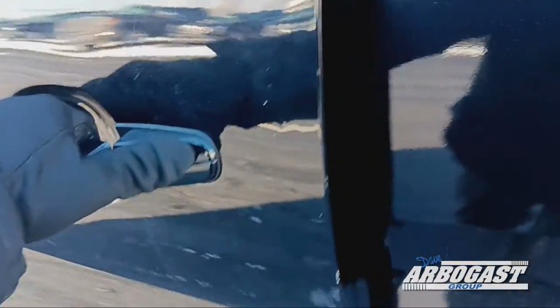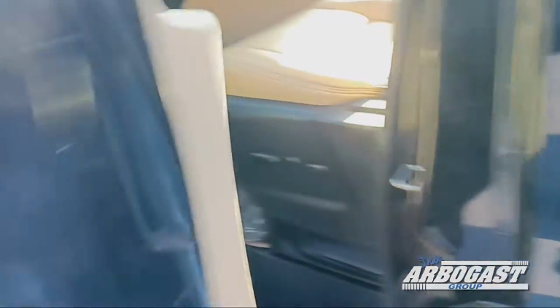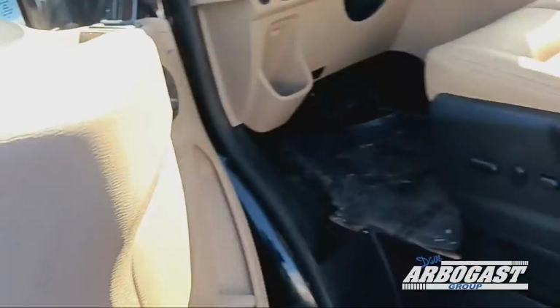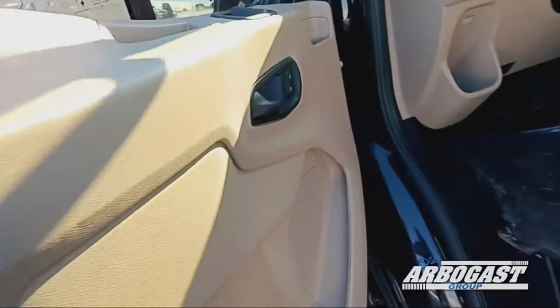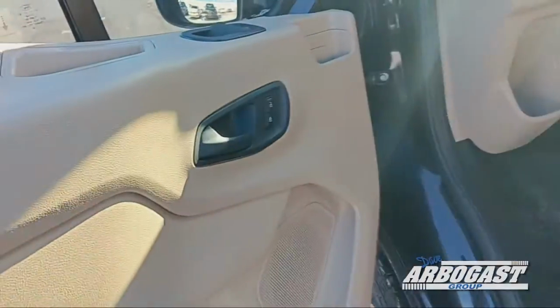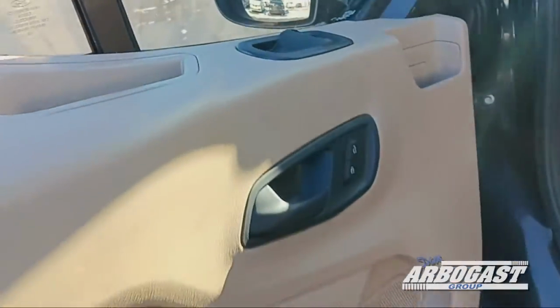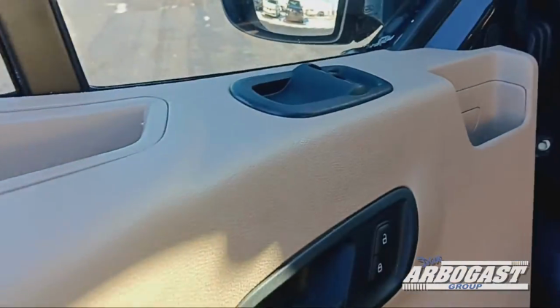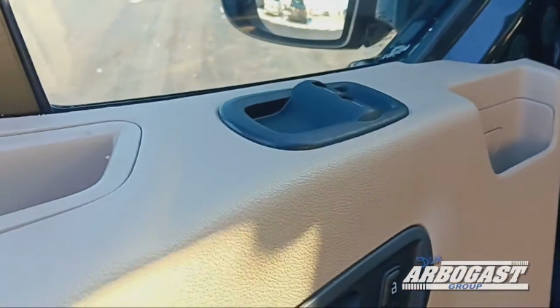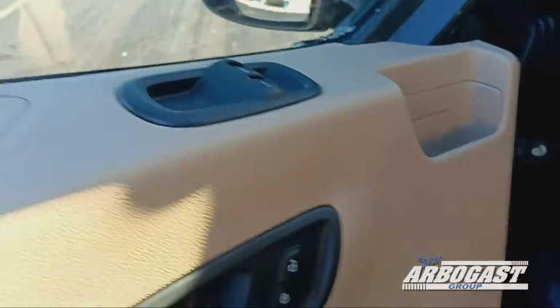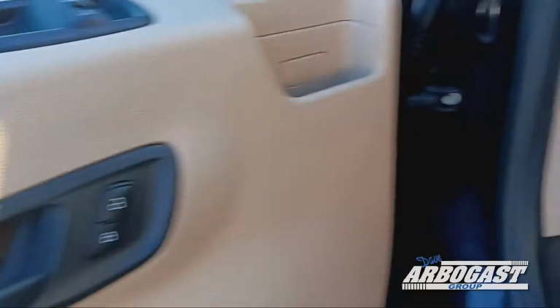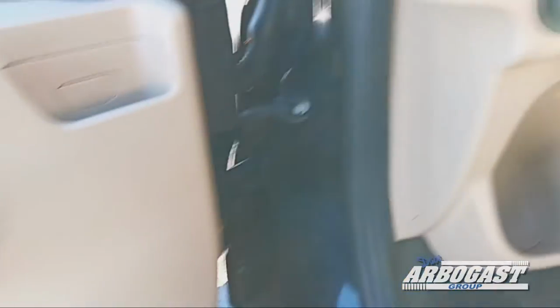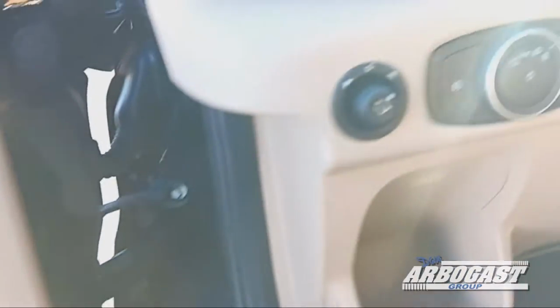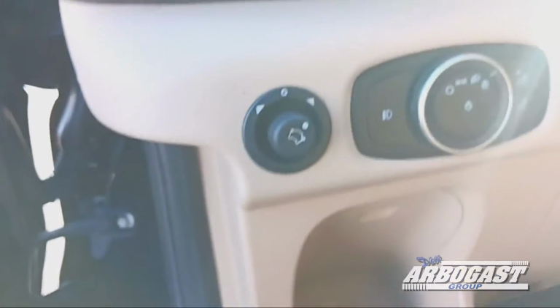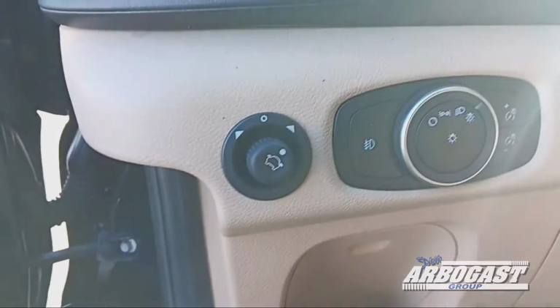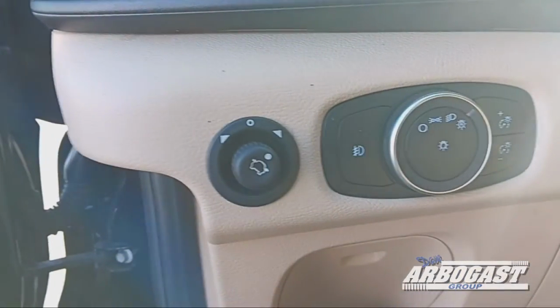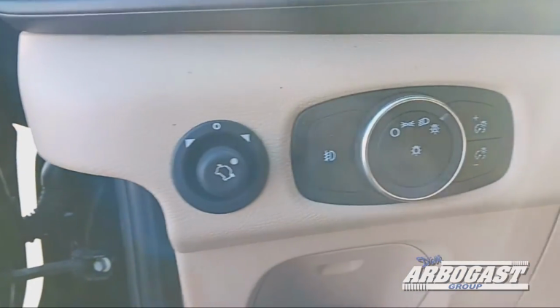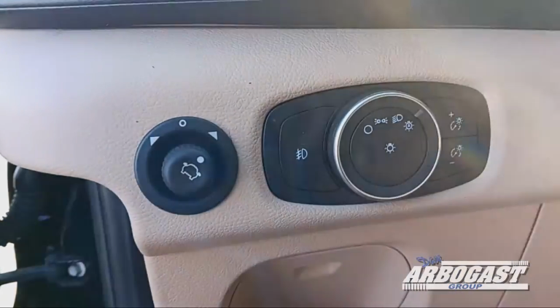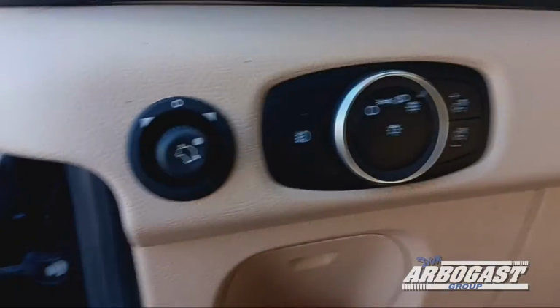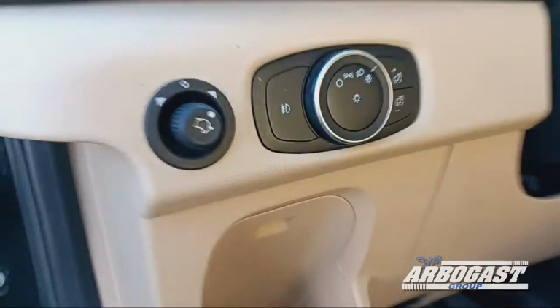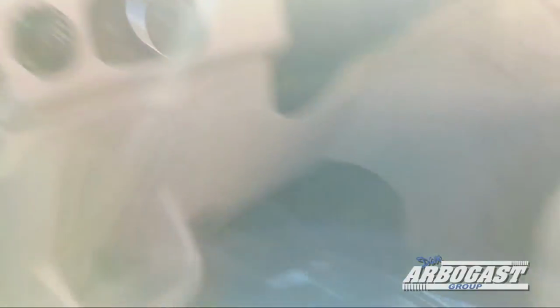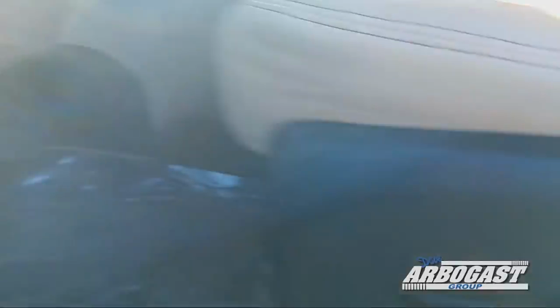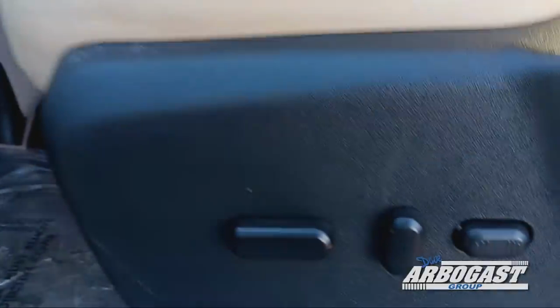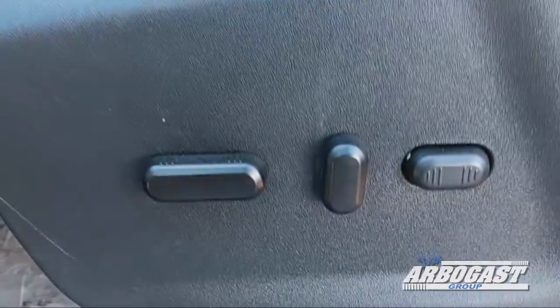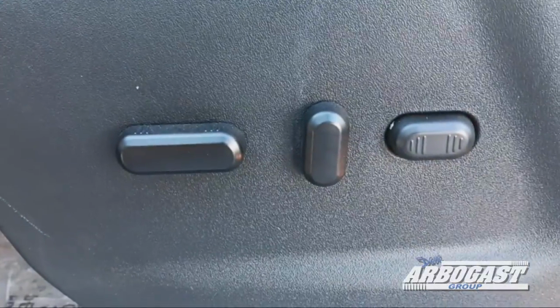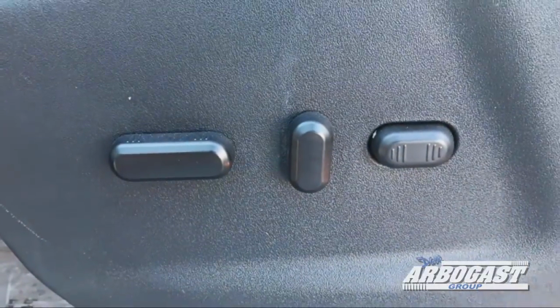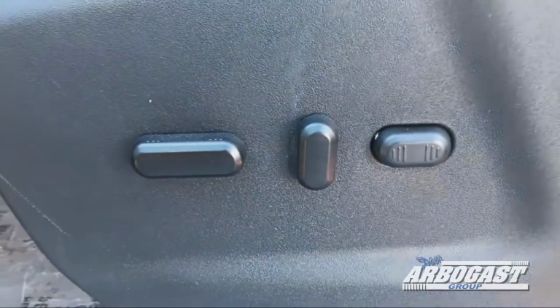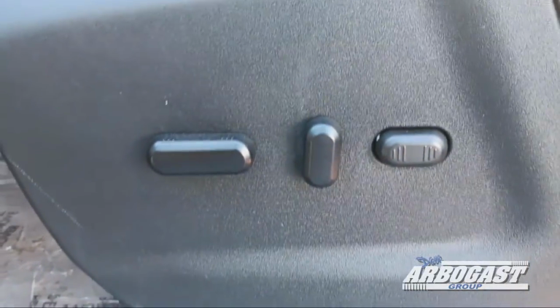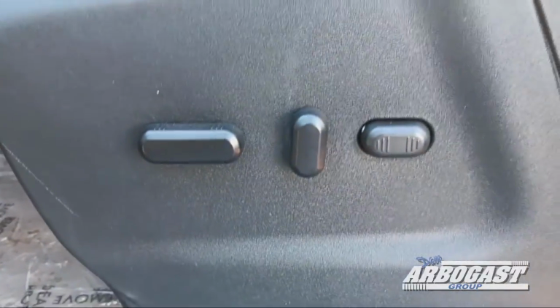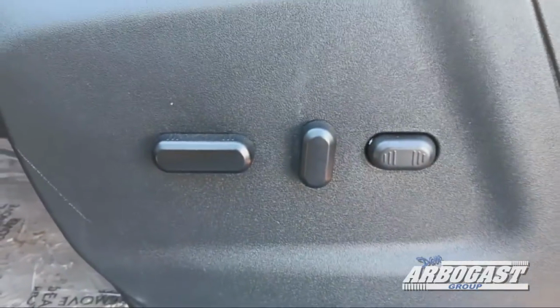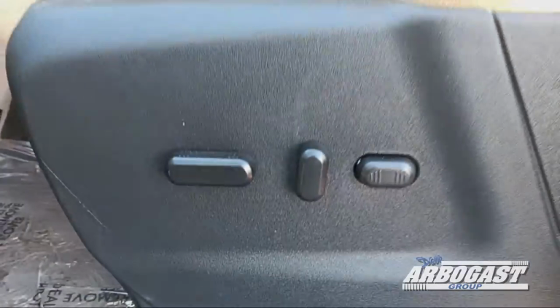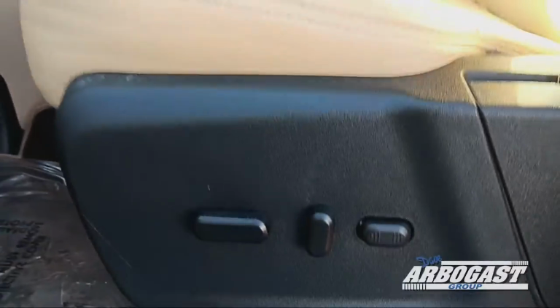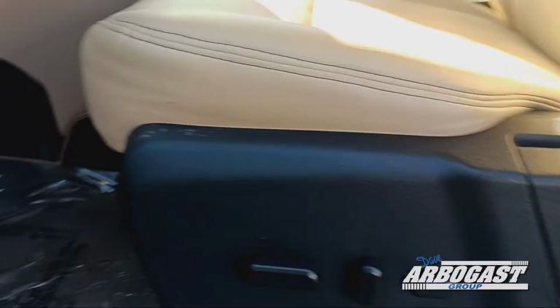Opening up the door, we have our power locks, our power windows, power mirror controls, and headlight controls on the dash there. We've got our 8-way power adjustable seats with power lumbar support. They are heated as well.